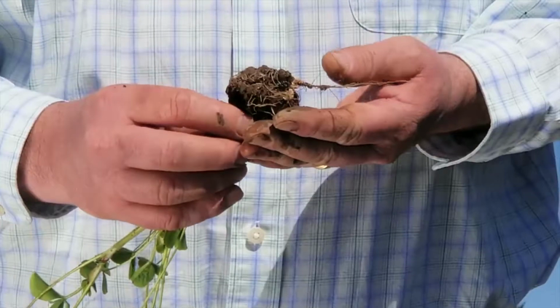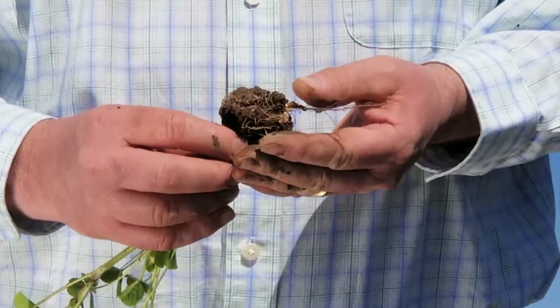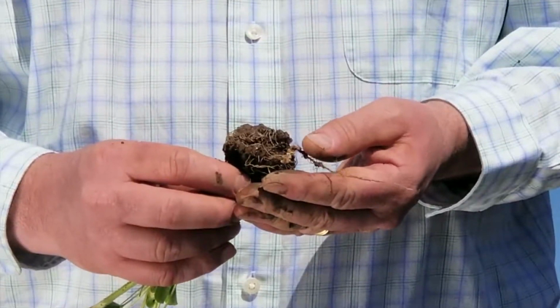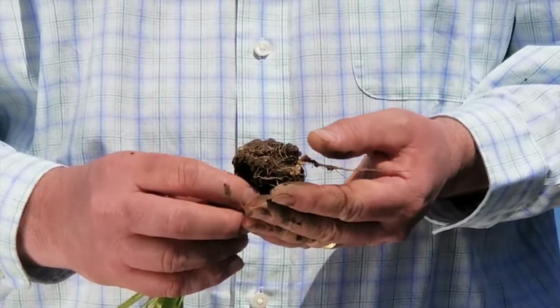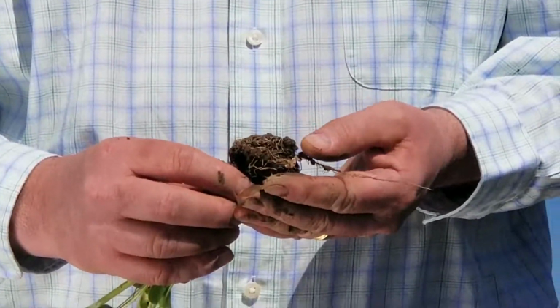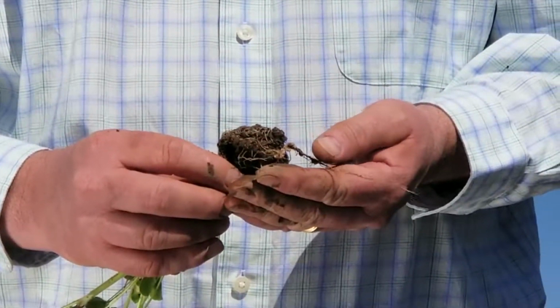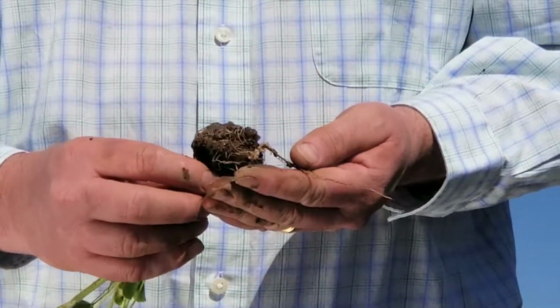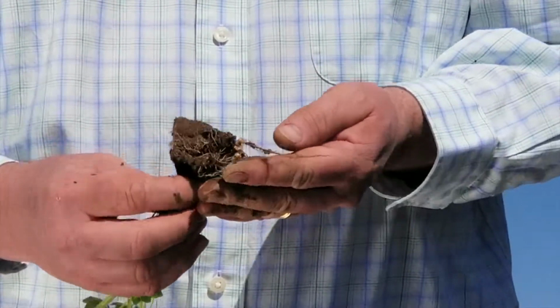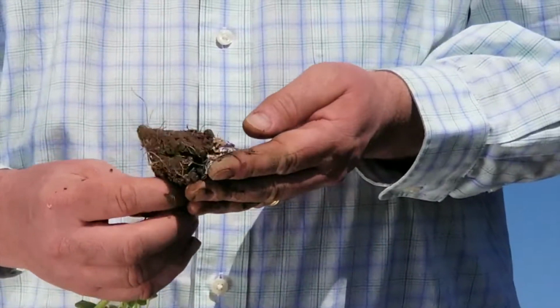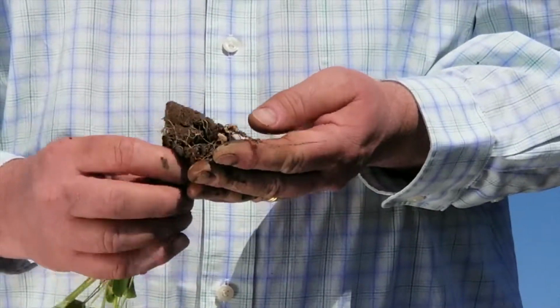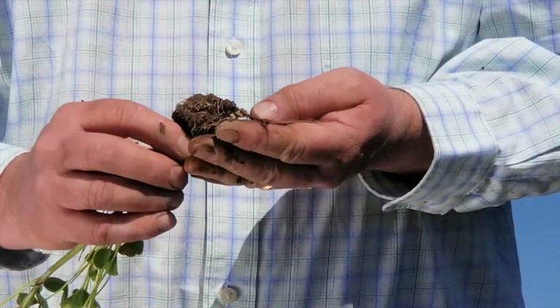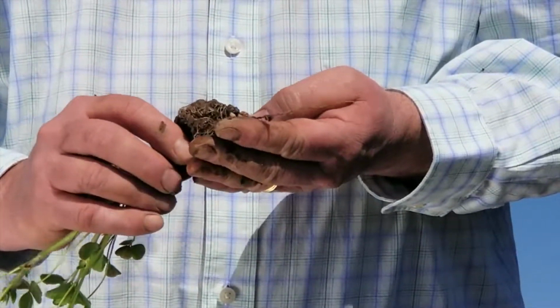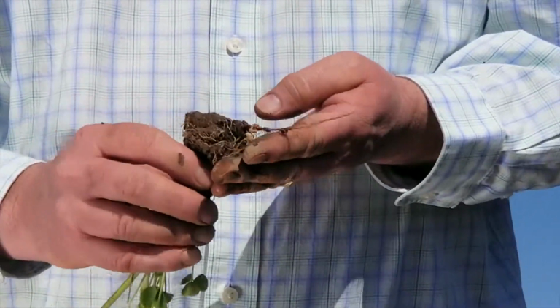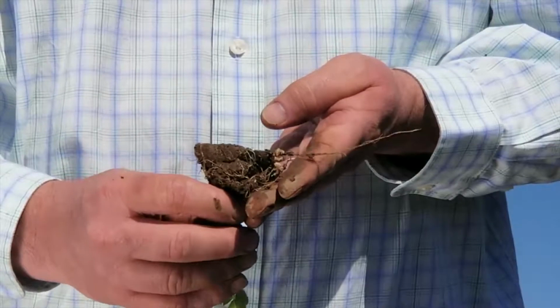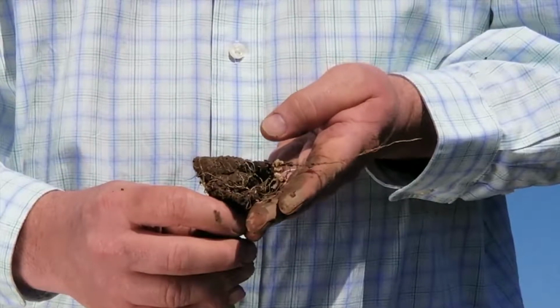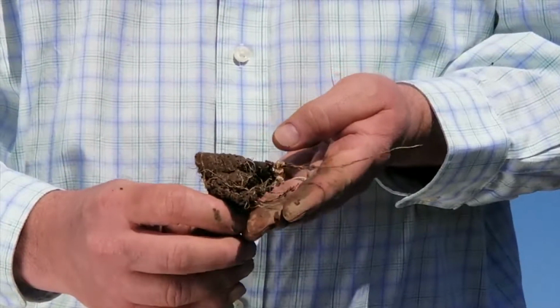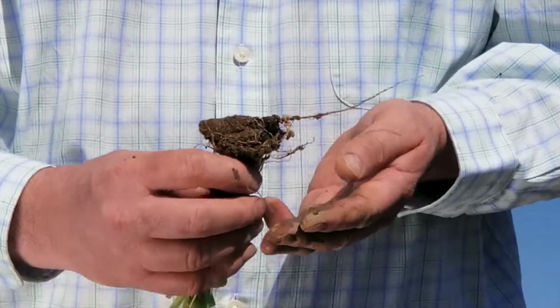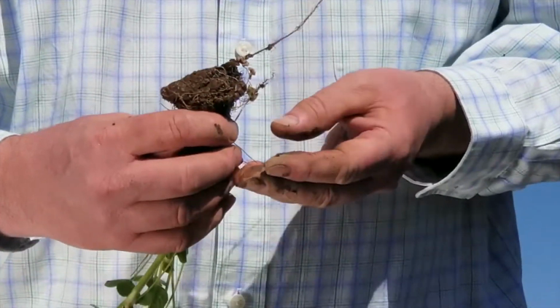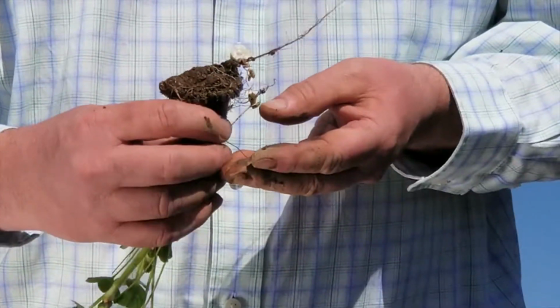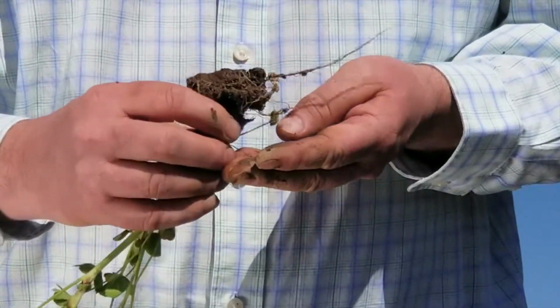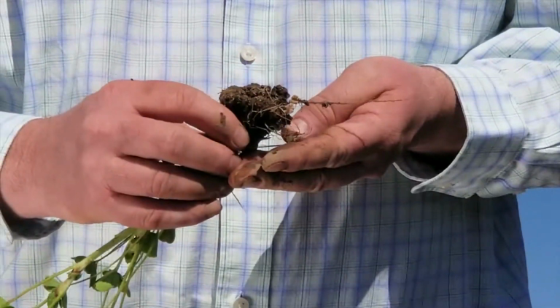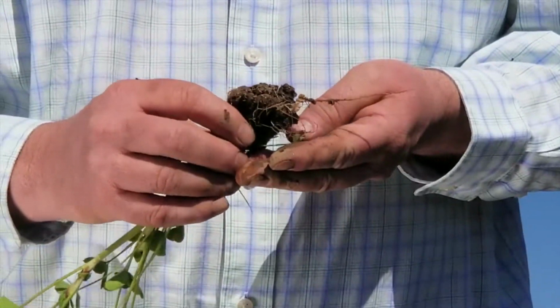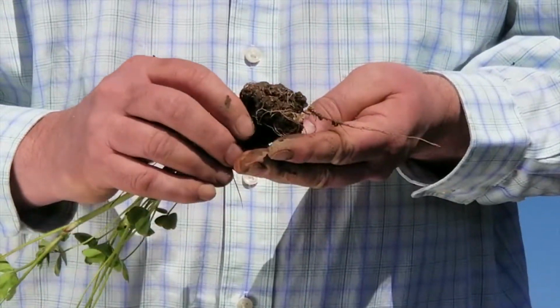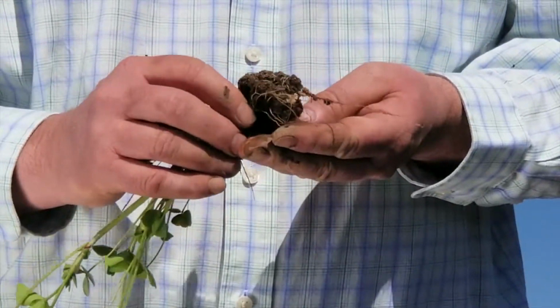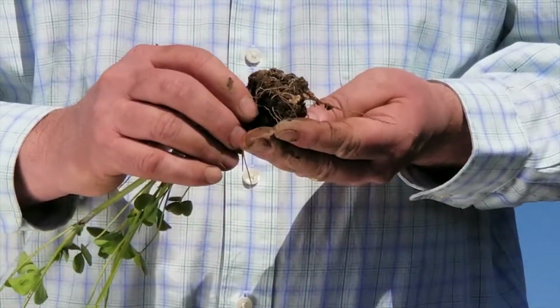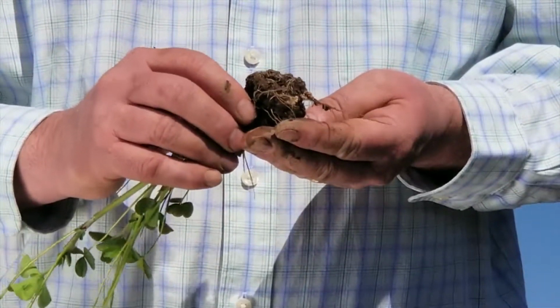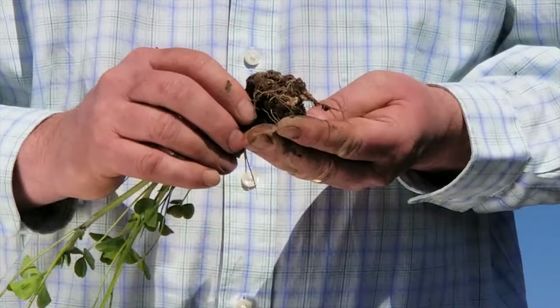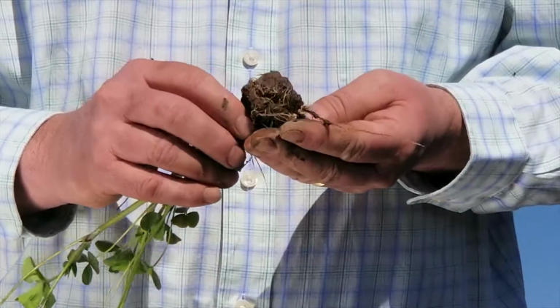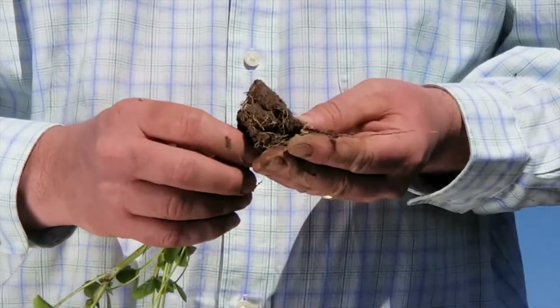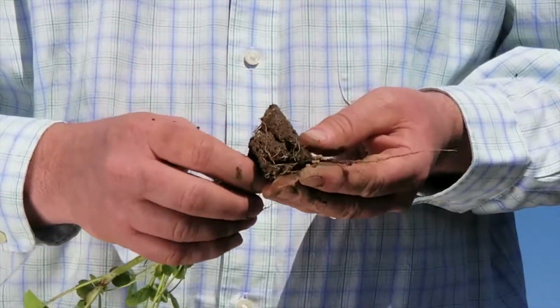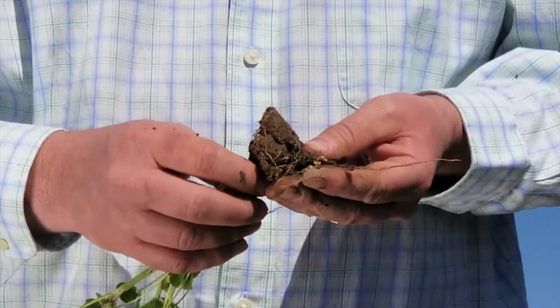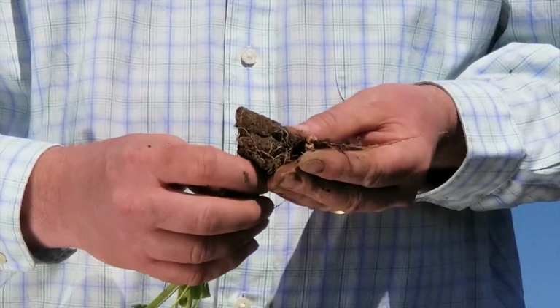These nodules form on the roots of clovers, and this is where the magic occurs. This is where they get the nitrogen — they take atmospheric nitrogen and convert it into something that the plant can use.